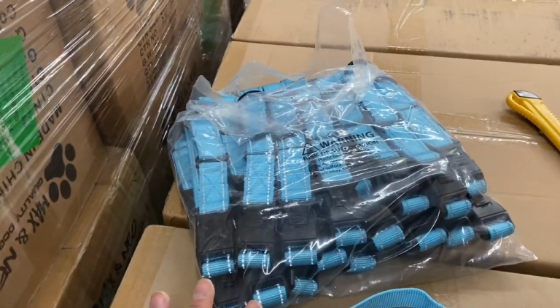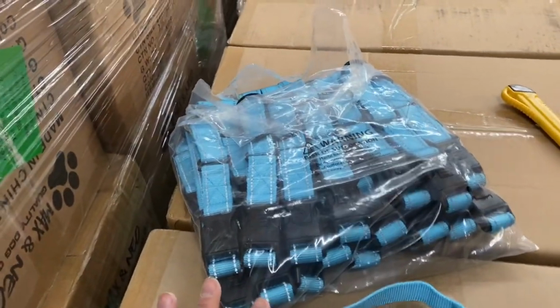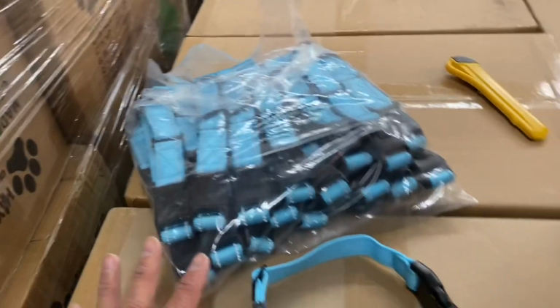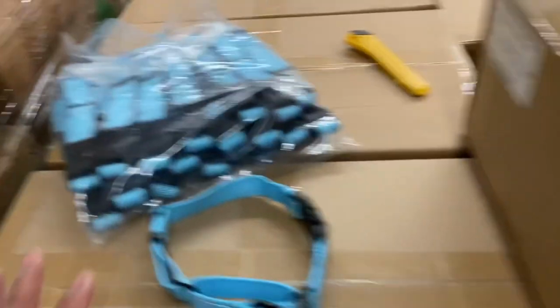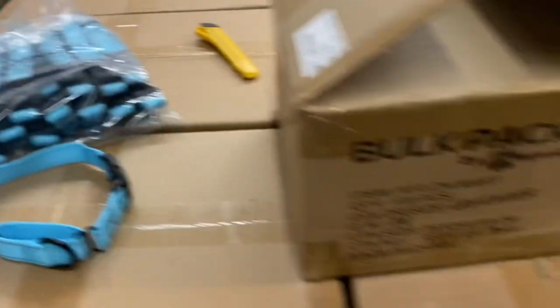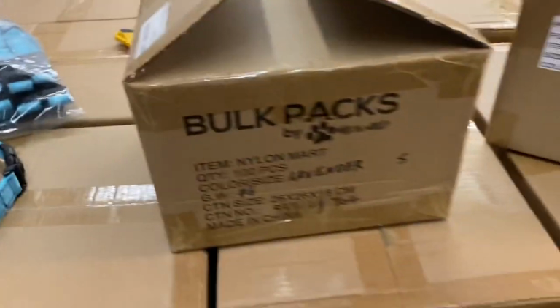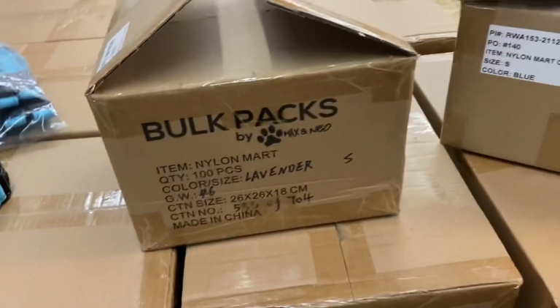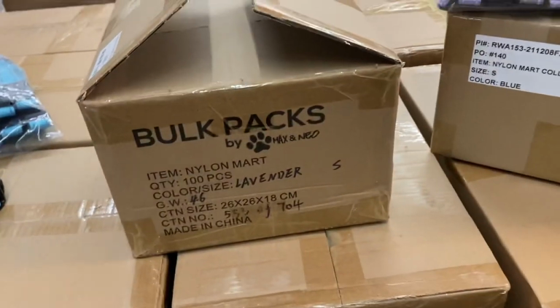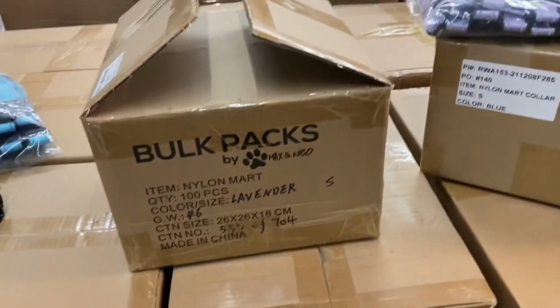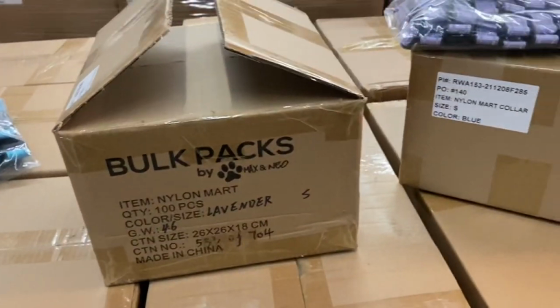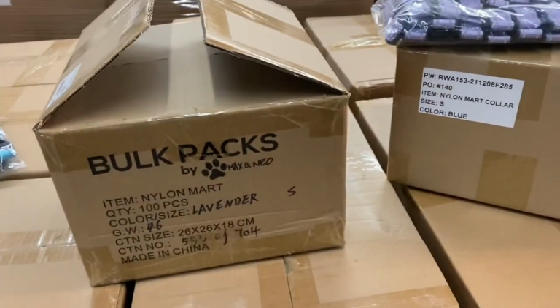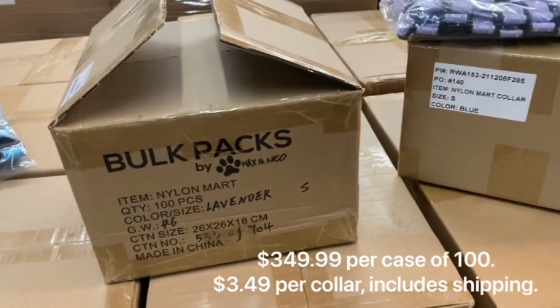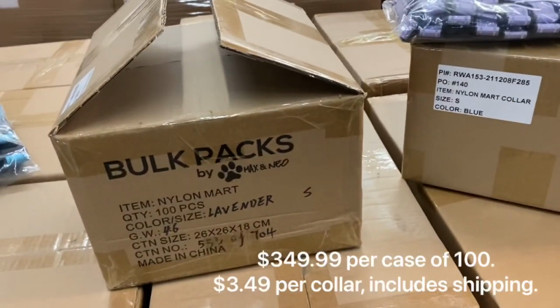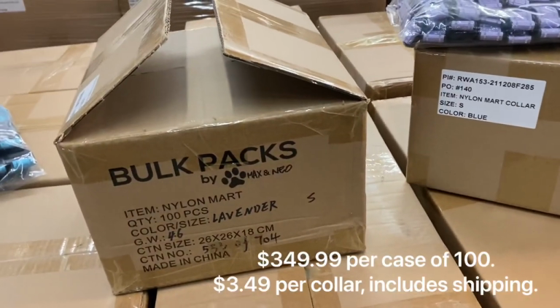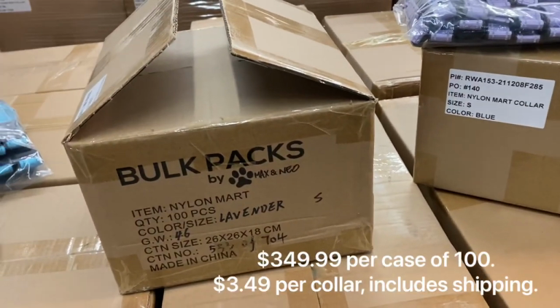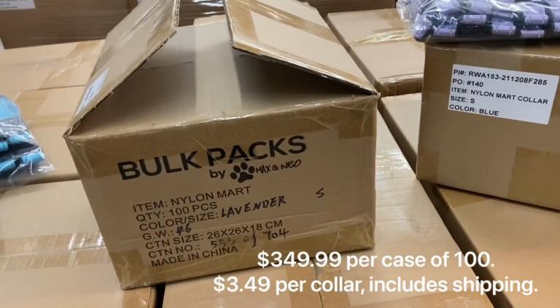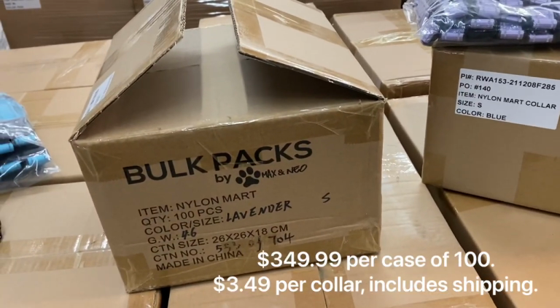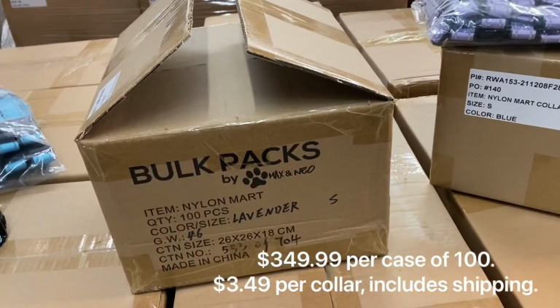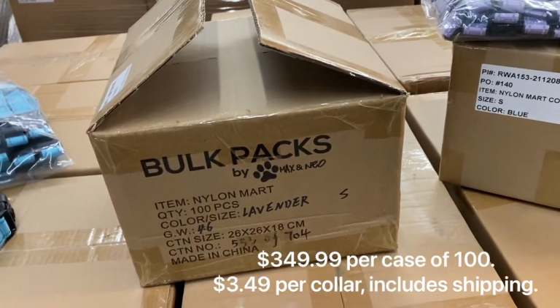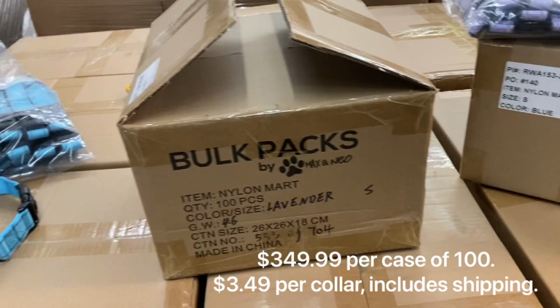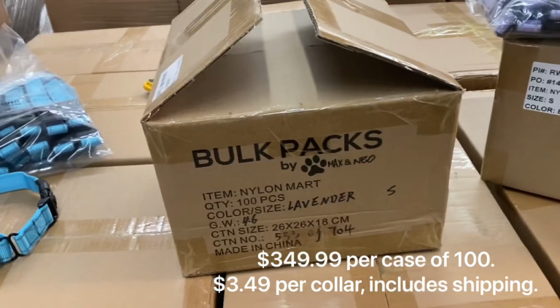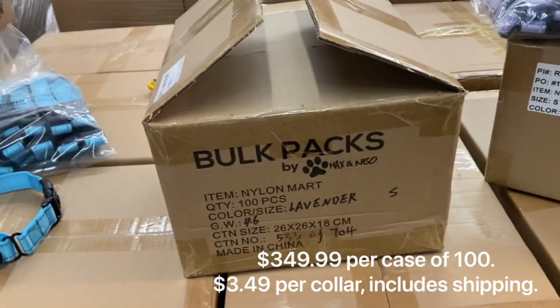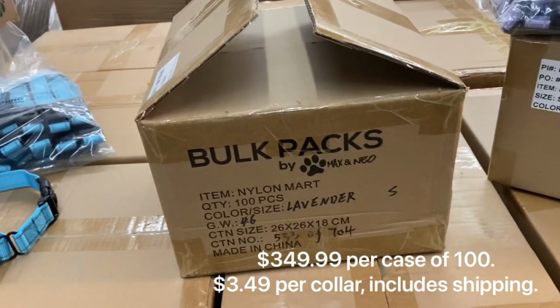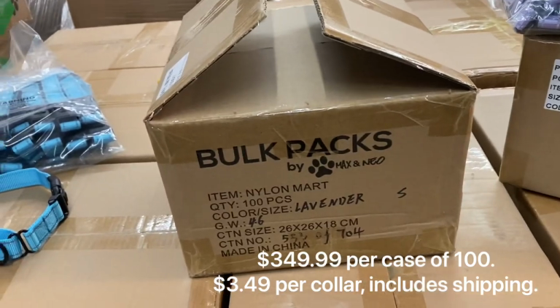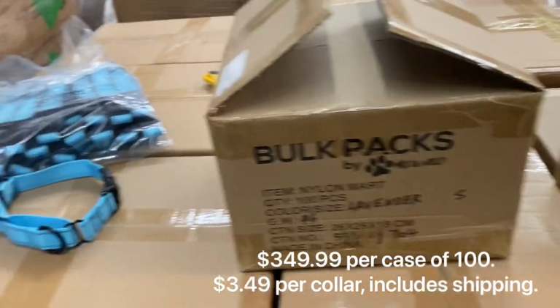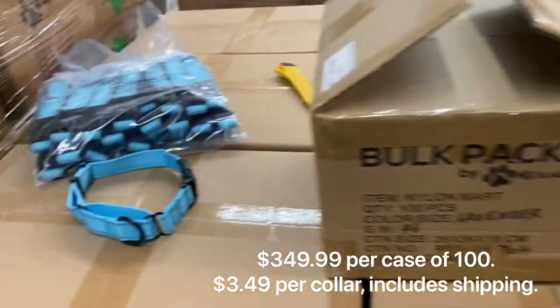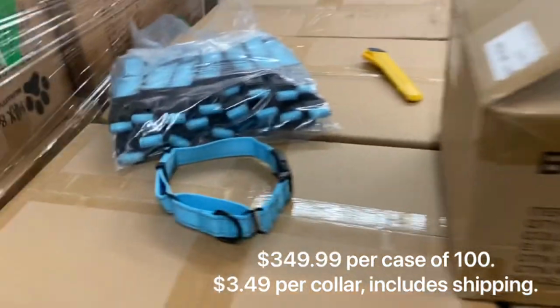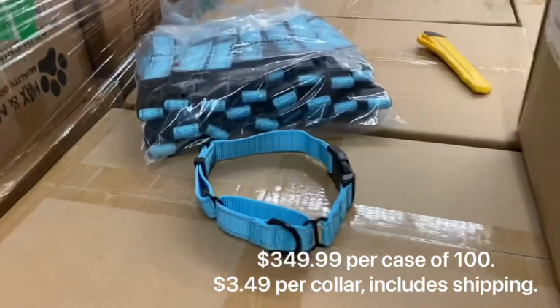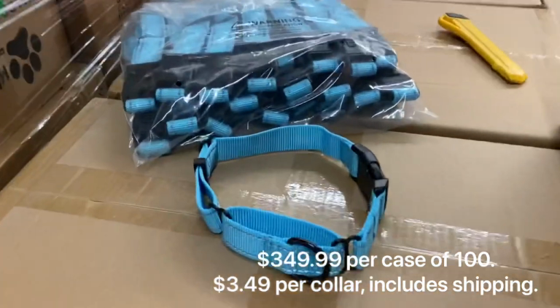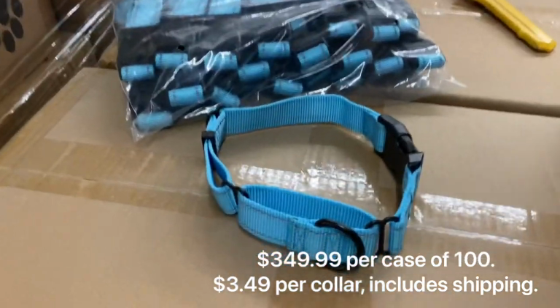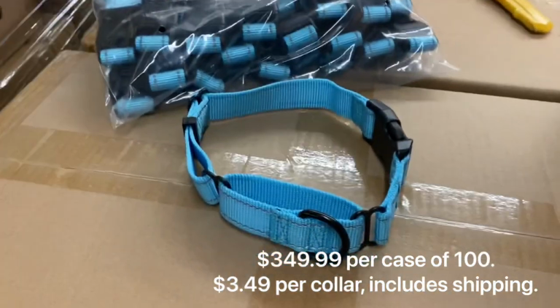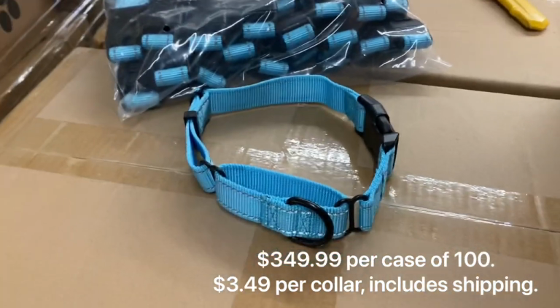Each one of these boxes is going to be $350 shipped, so that's going to run you $3.50 for a very good, high-quality collar.